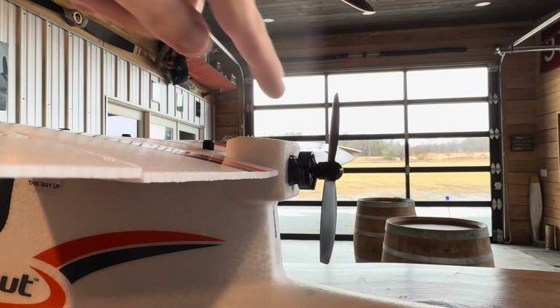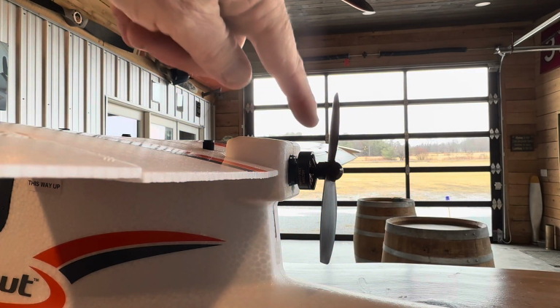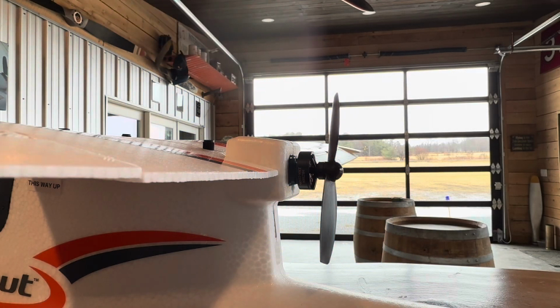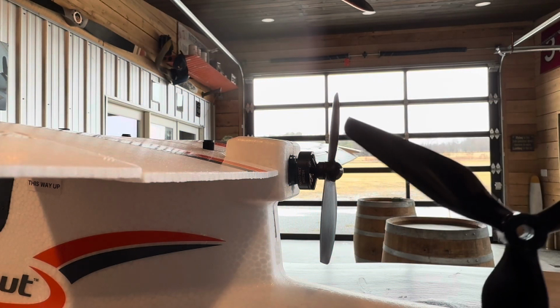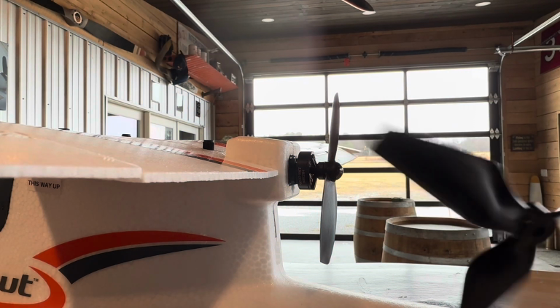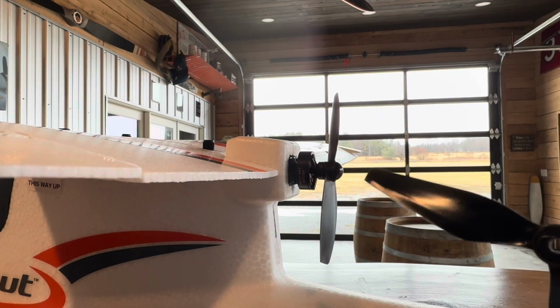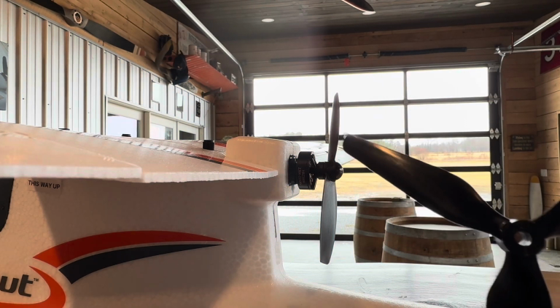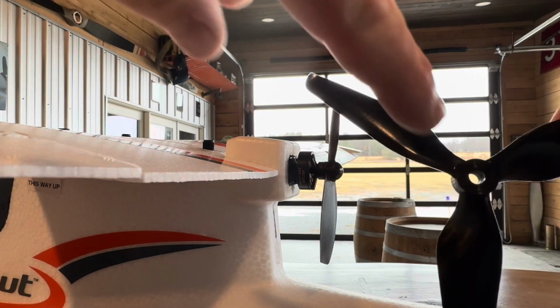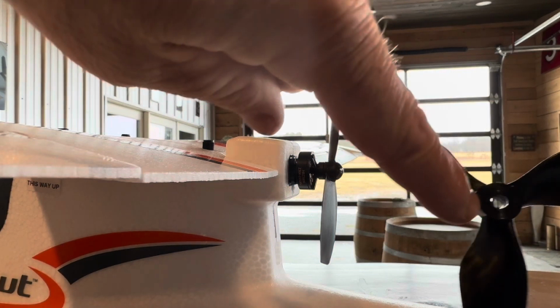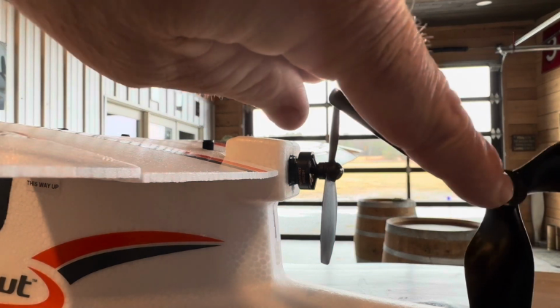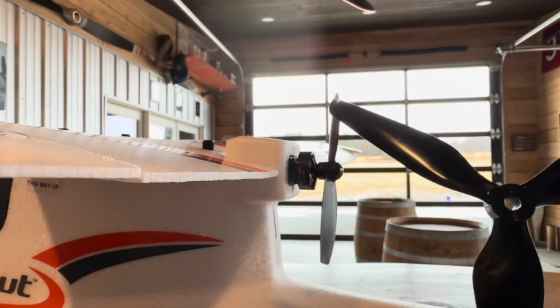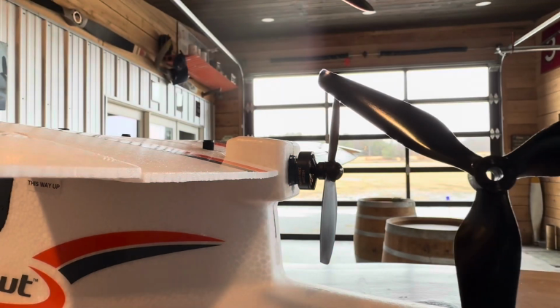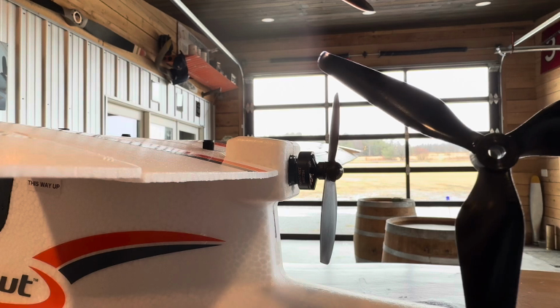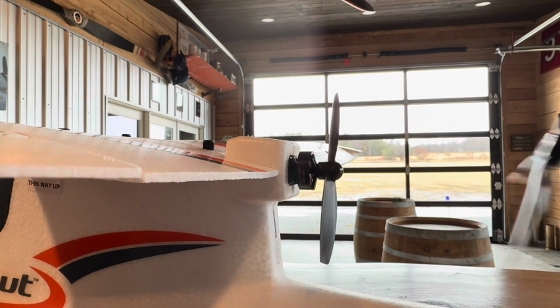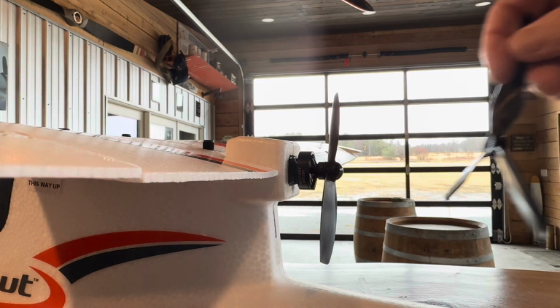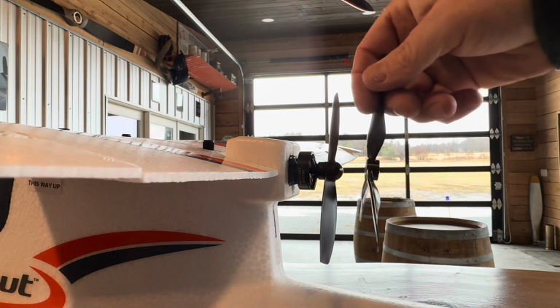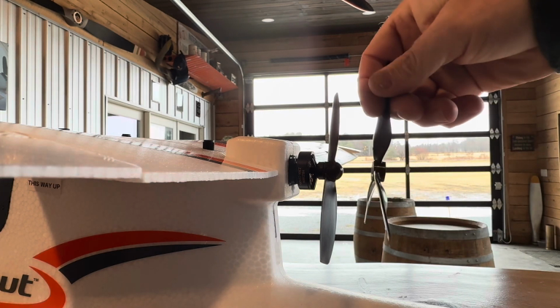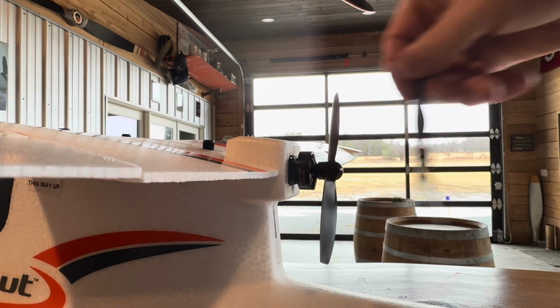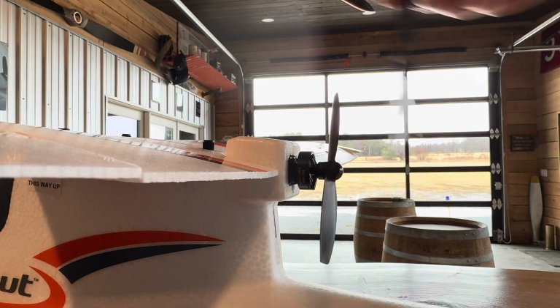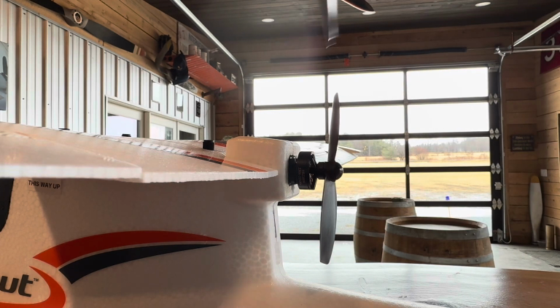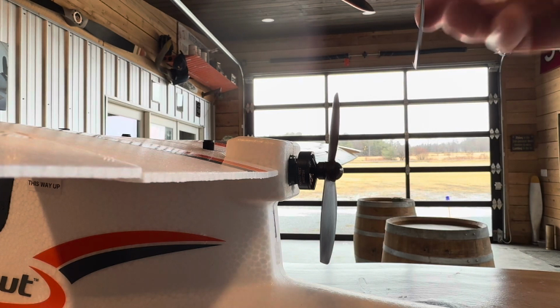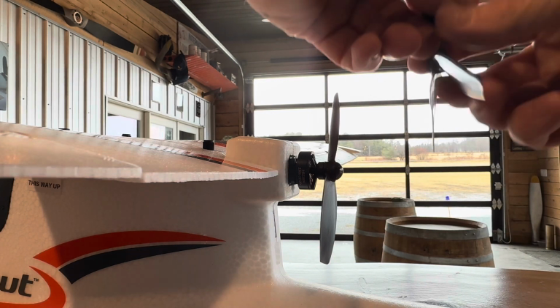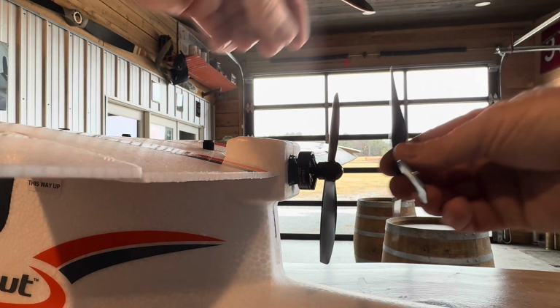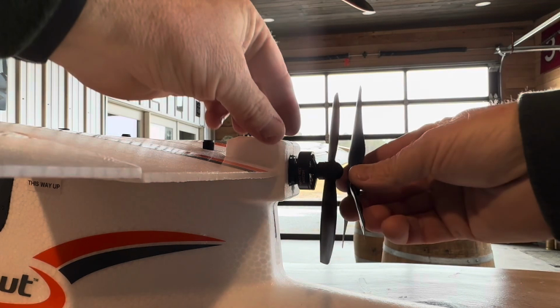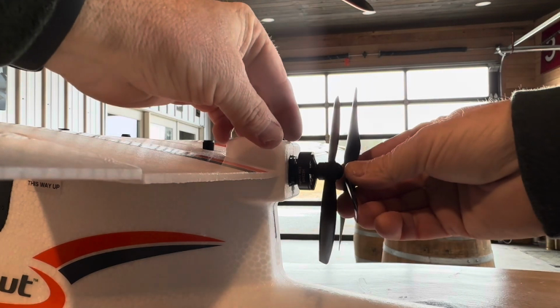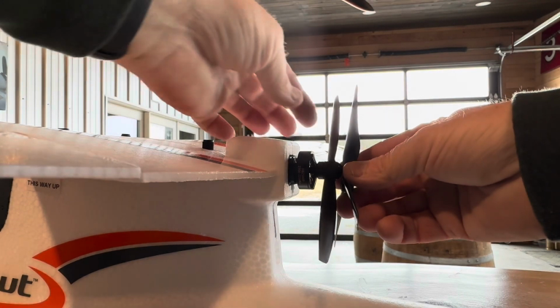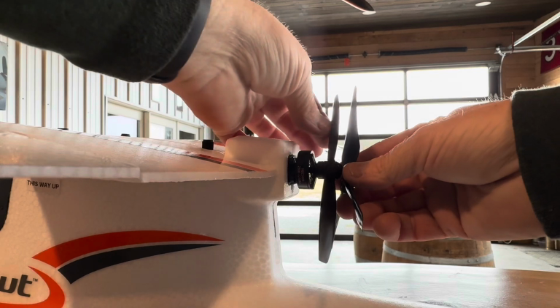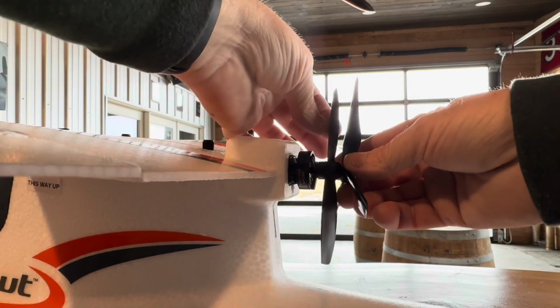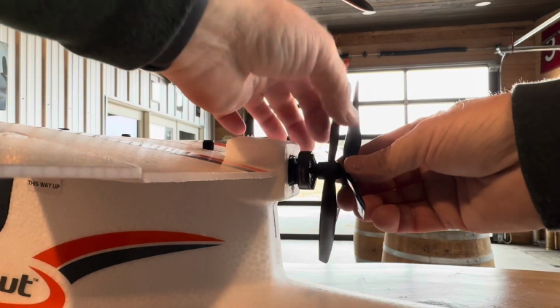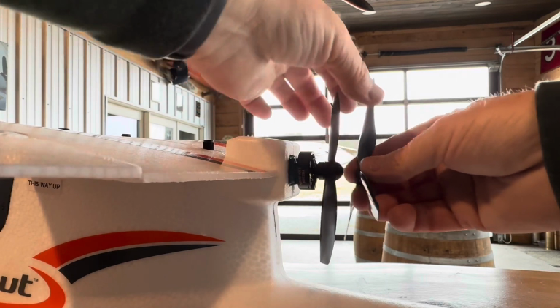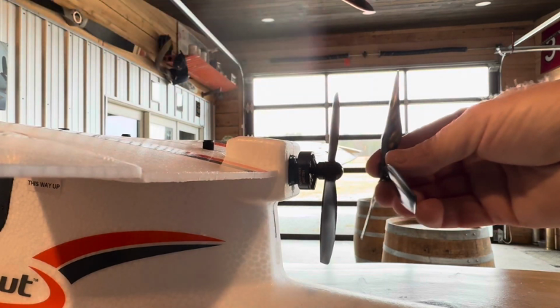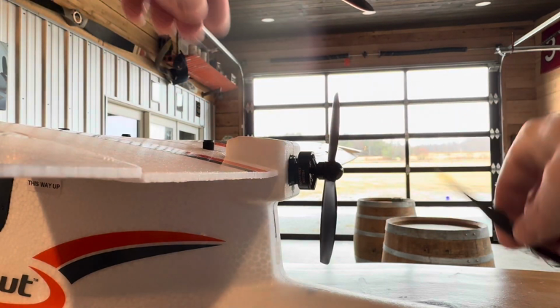Here's the old prop and here's the new prop. There are two sides on this one. The labeled side that says 'Master Airscrew' is the one that goes toward the front of the aircraft. If you look at it before you take off, you can see the leading edge and the trailing edge line up that way.